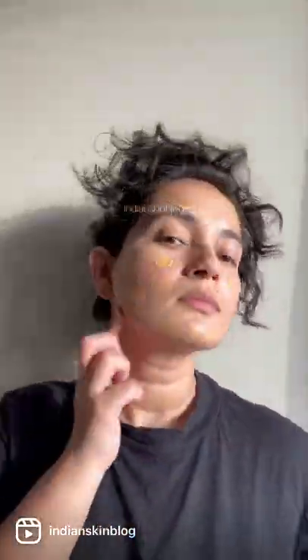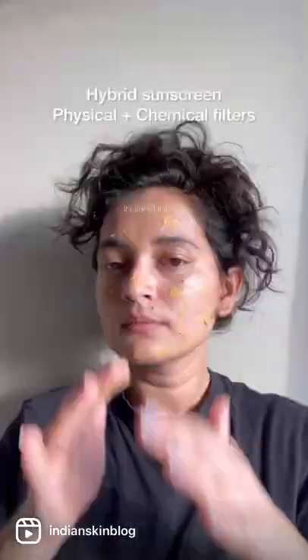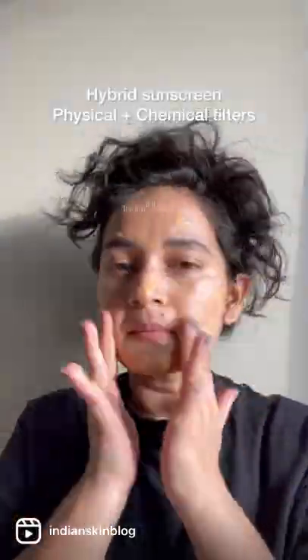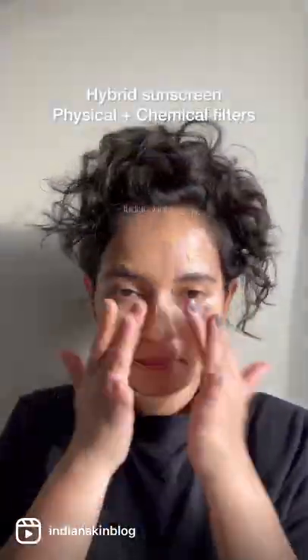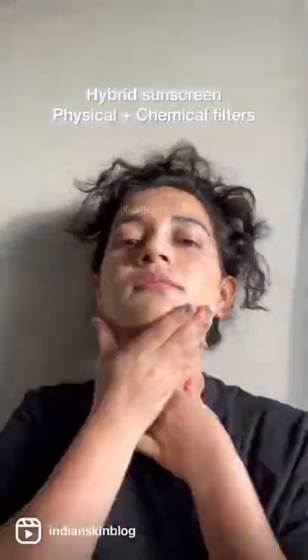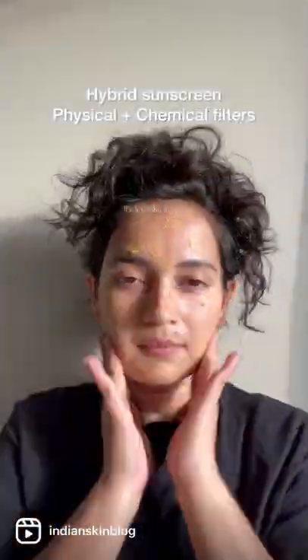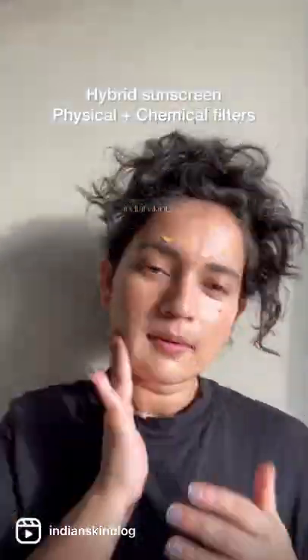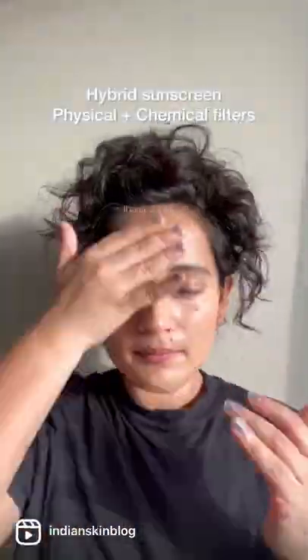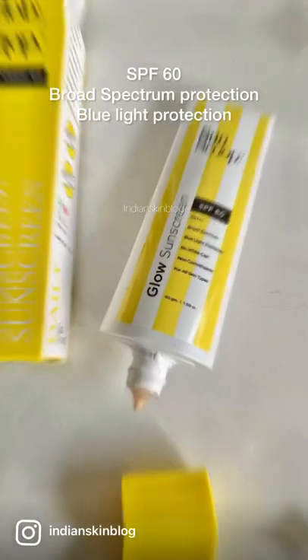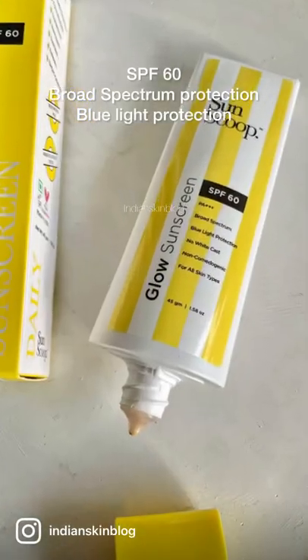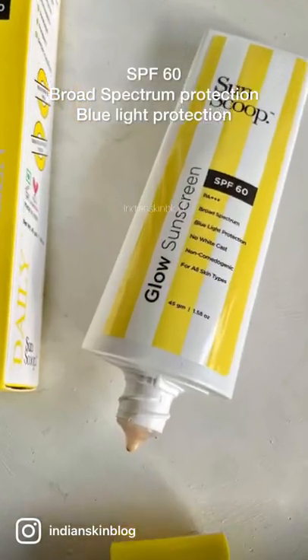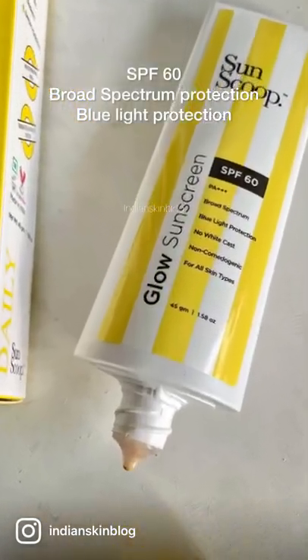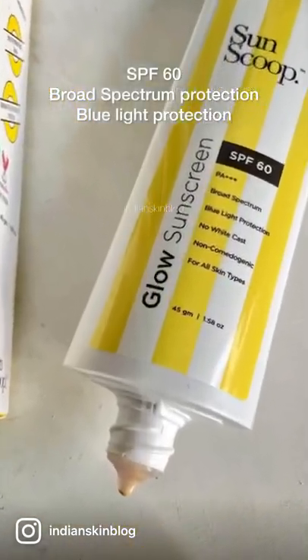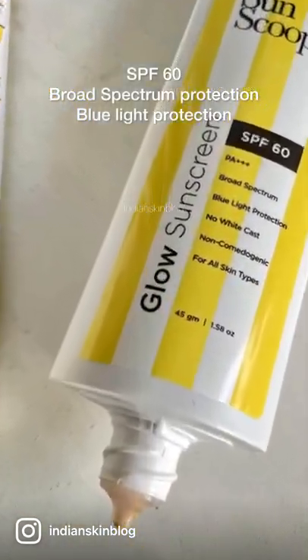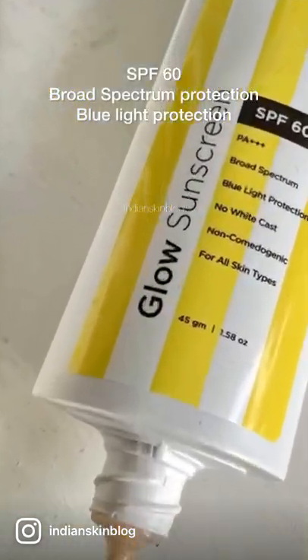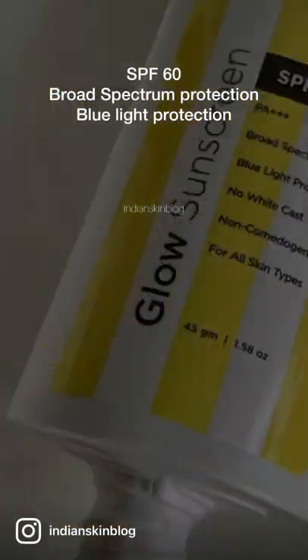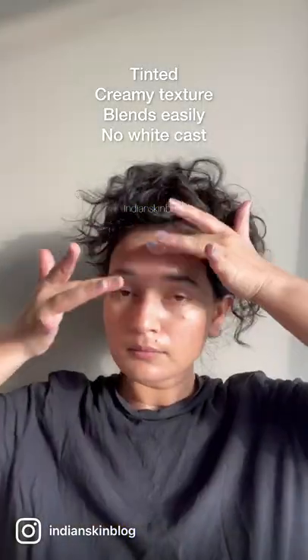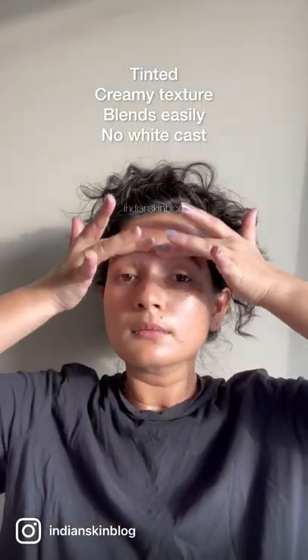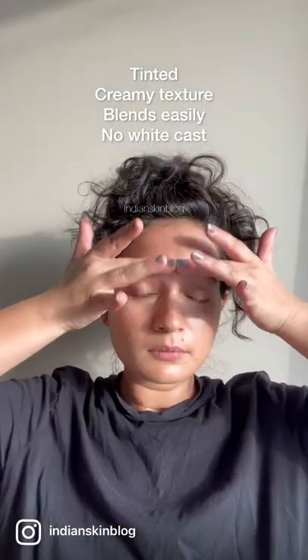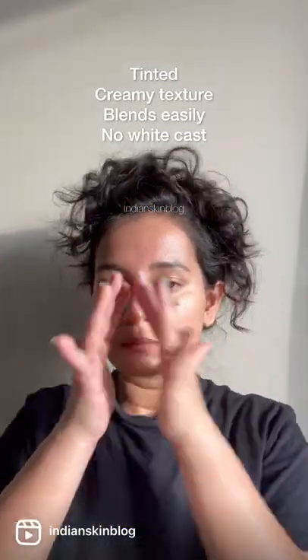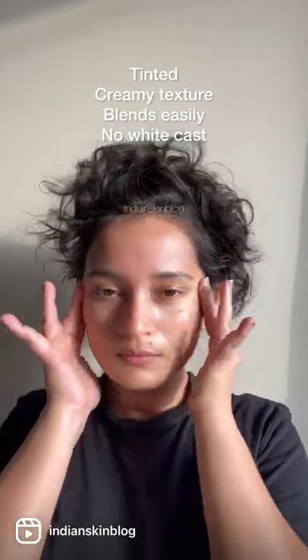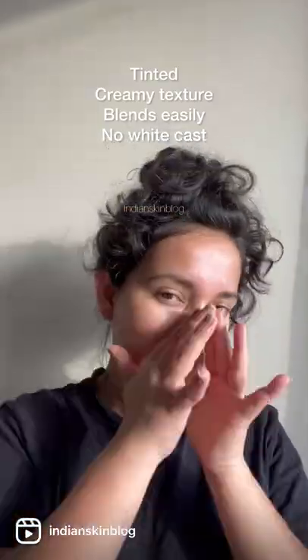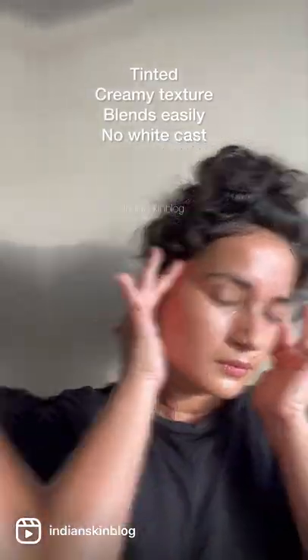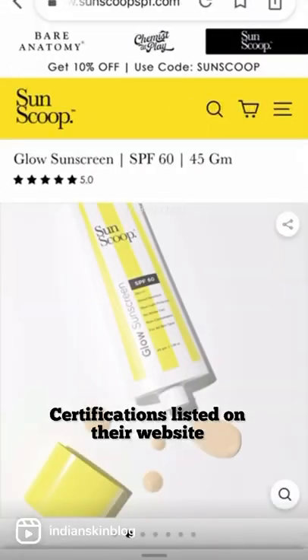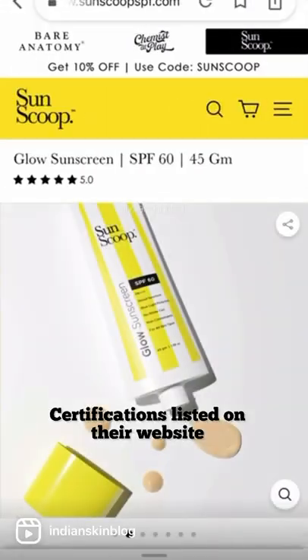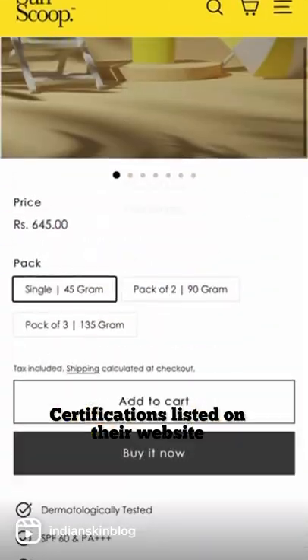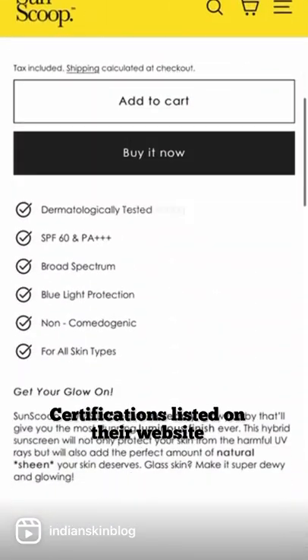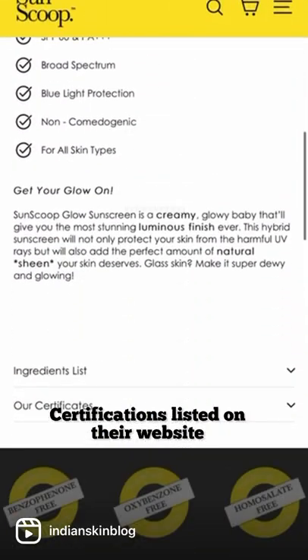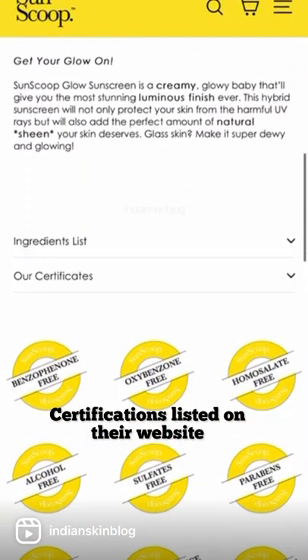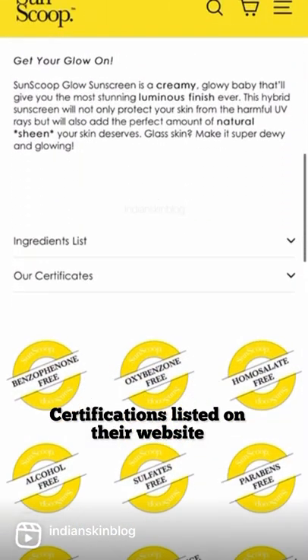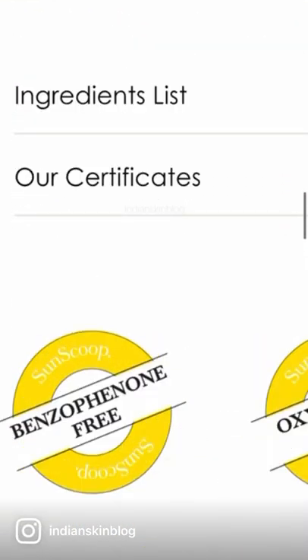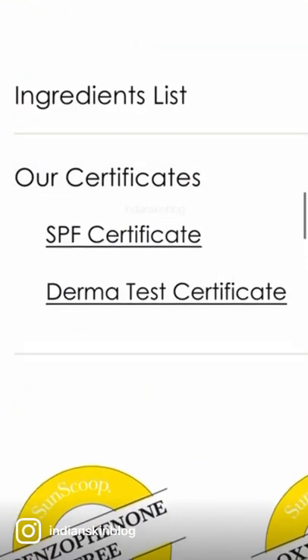Let's look at the stats. This is a hybrid sunscreen with both physical and chemical filters. It's SPF 60 and offers broad spectrum protection. I quite like its creamy texture that spreads without much tugging. They've also got their sunscreen certifications listed on their website in case you wanted to check.